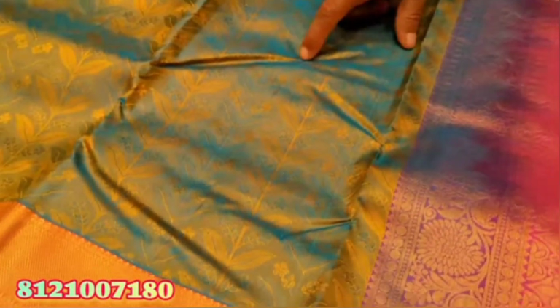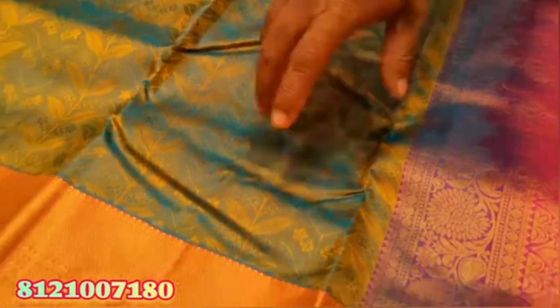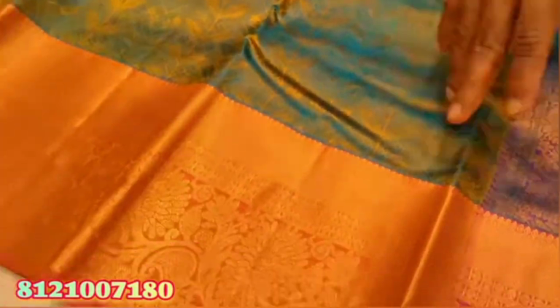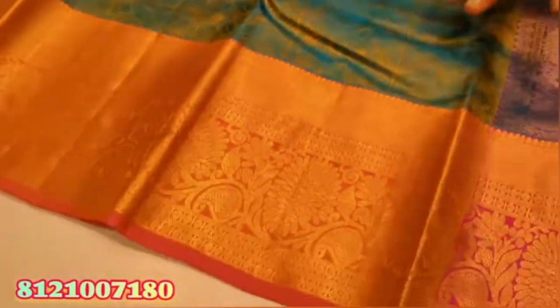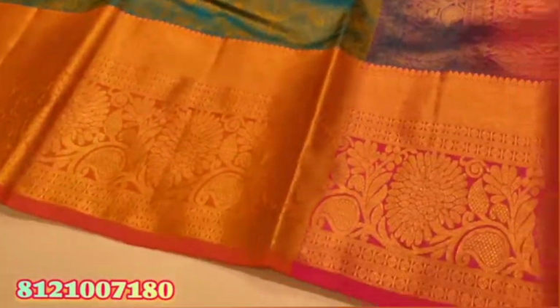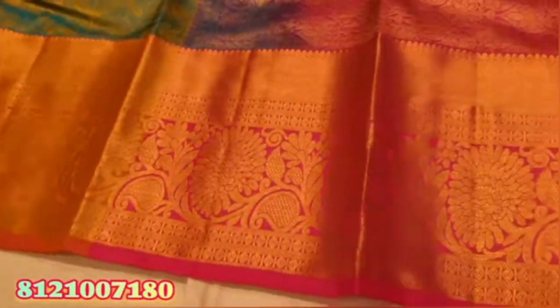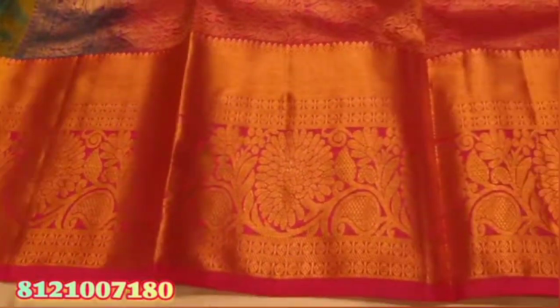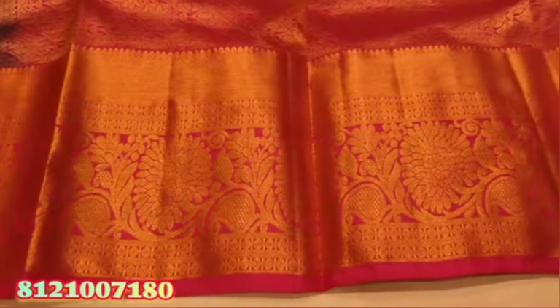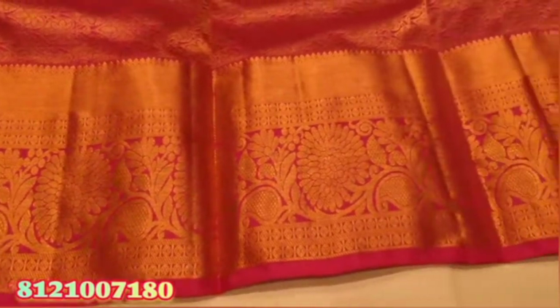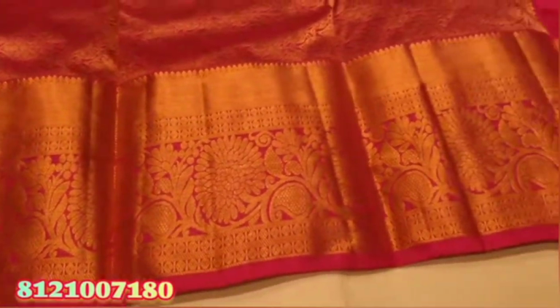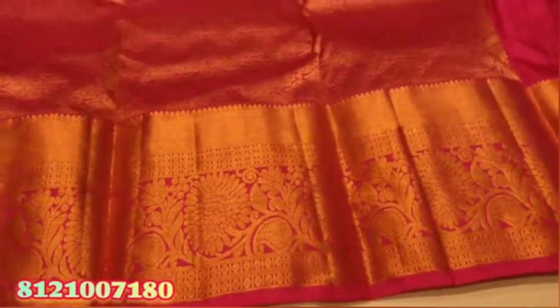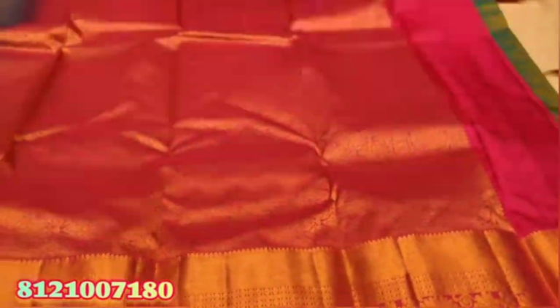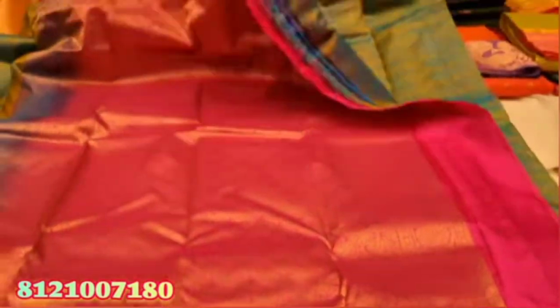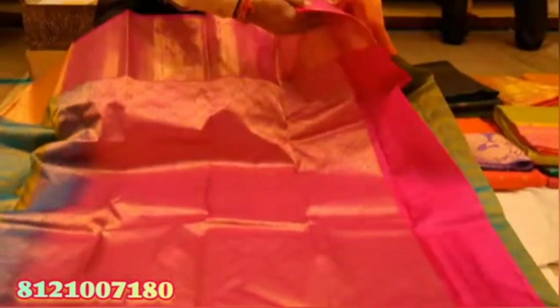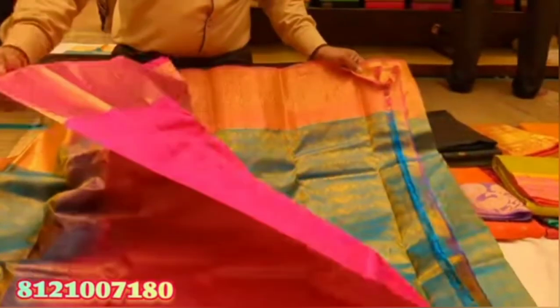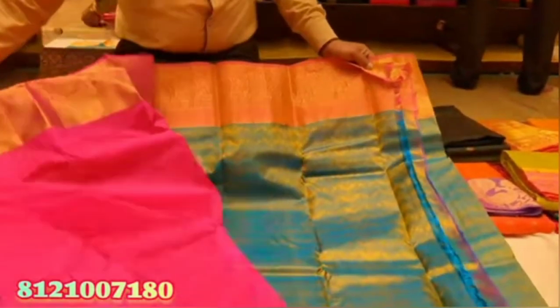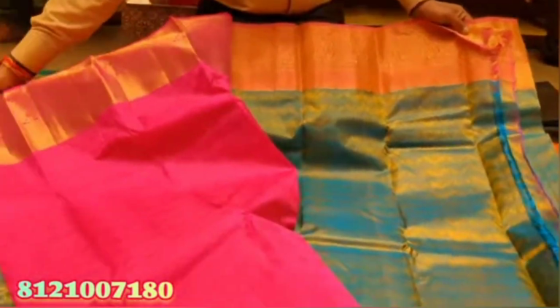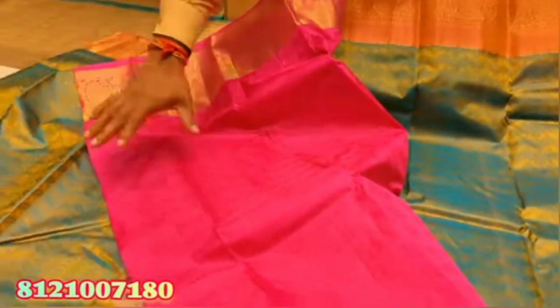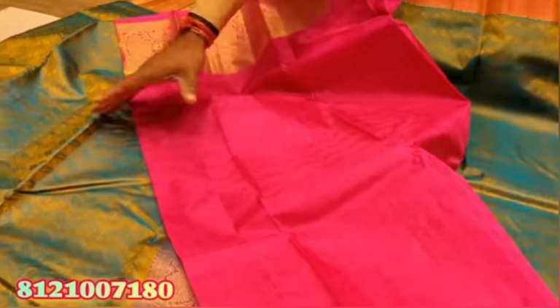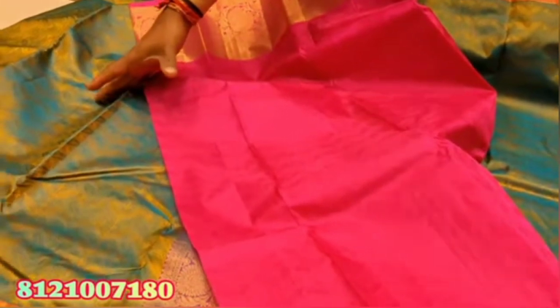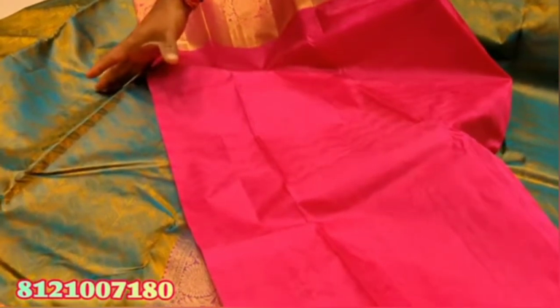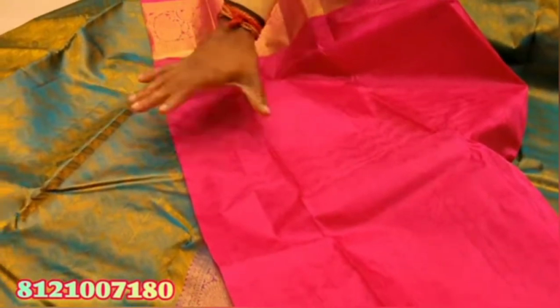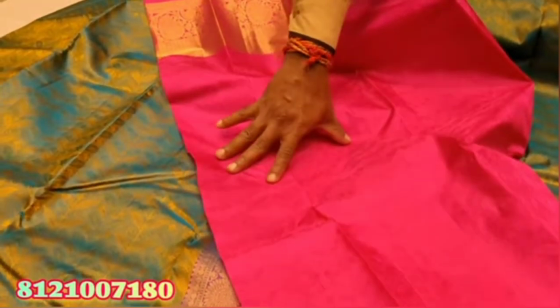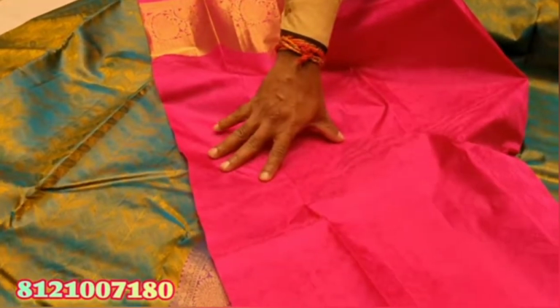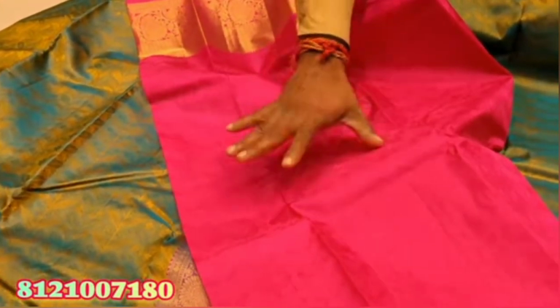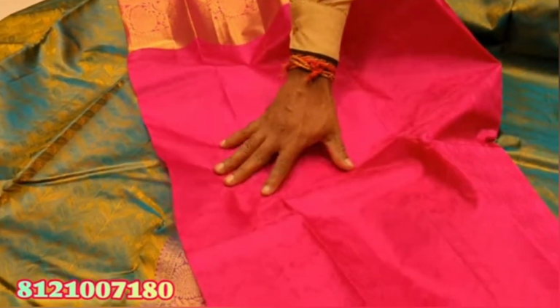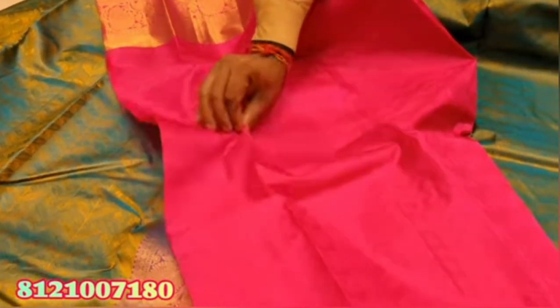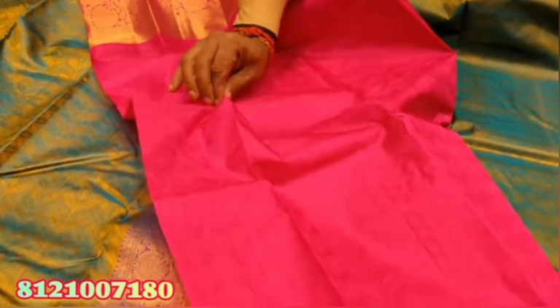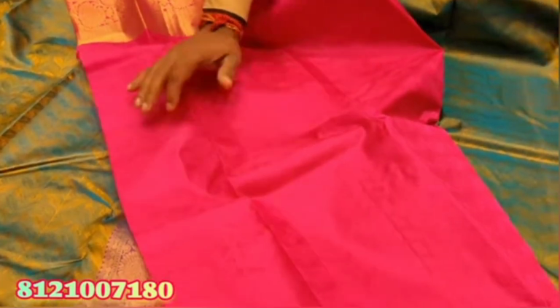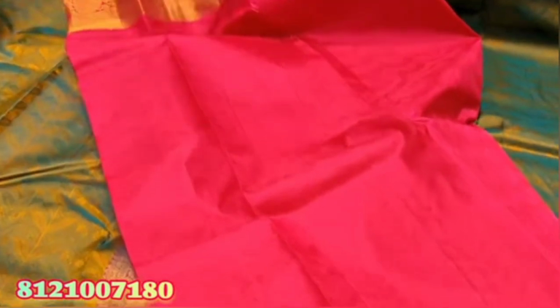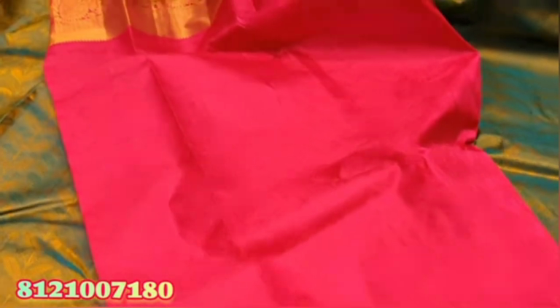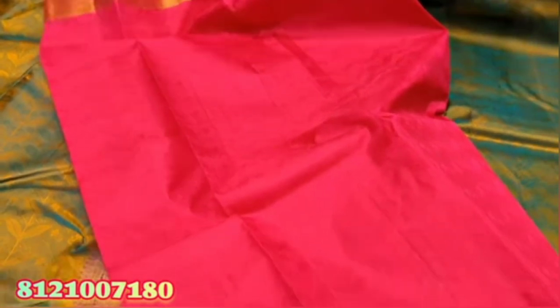You can use threadwork in the border. You can use a plain blouse. The price range is Rs 5,250.